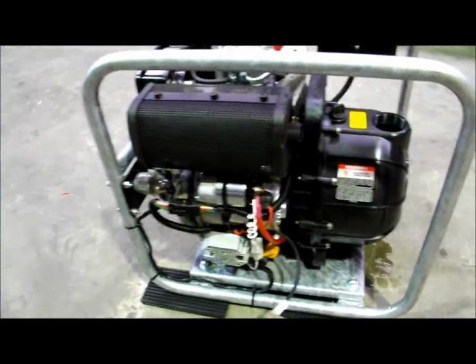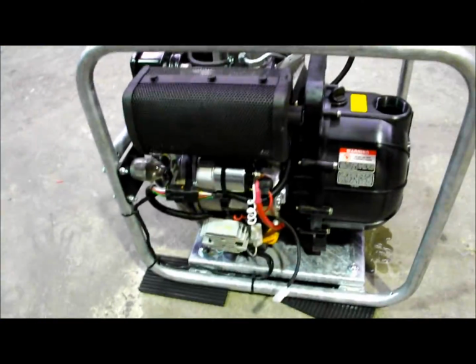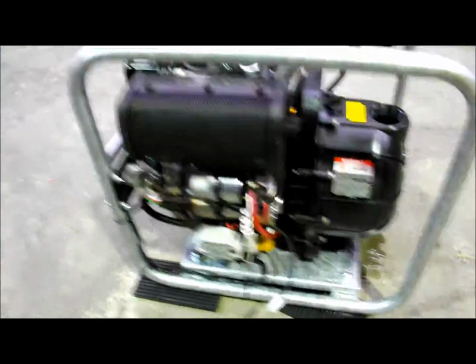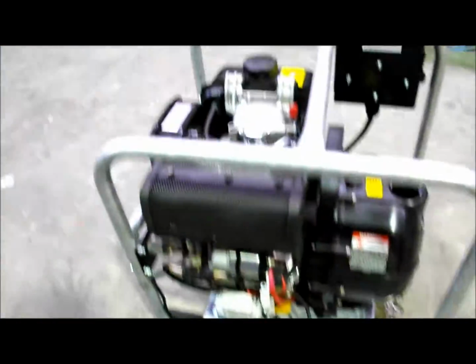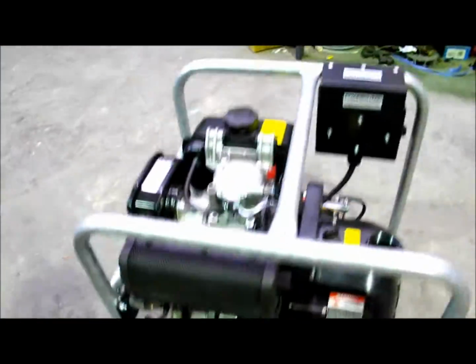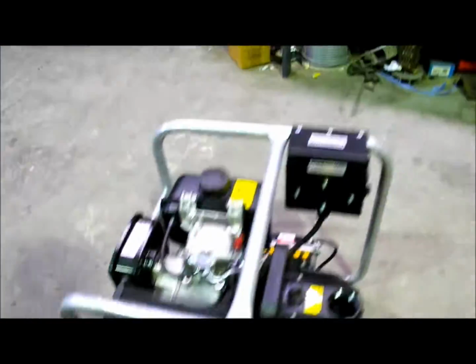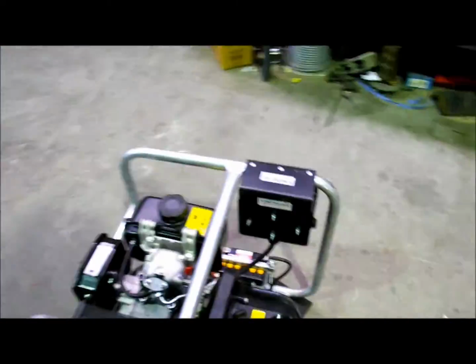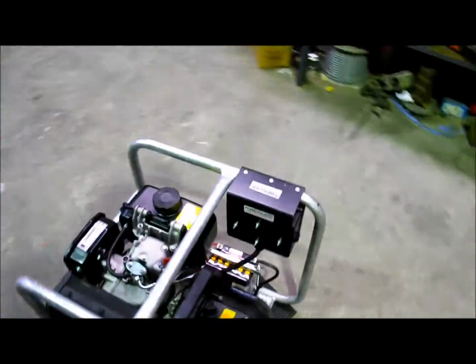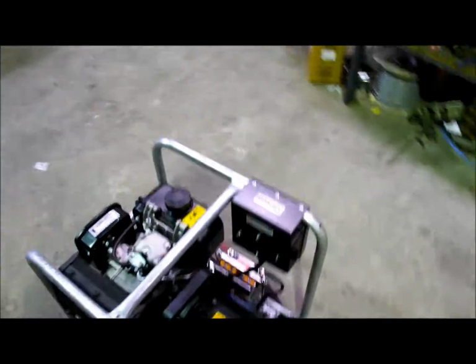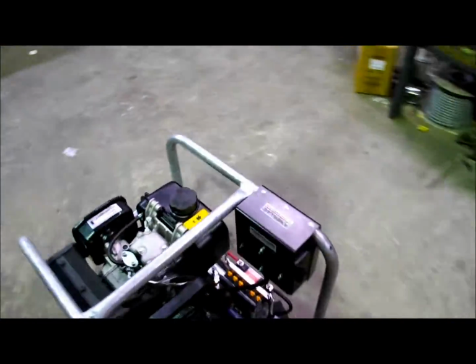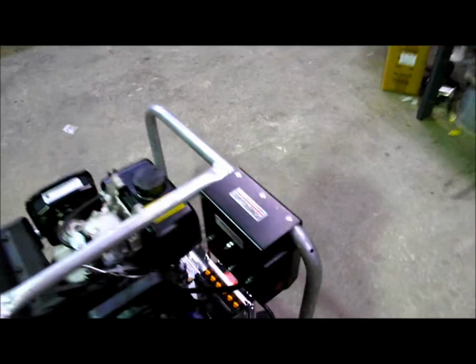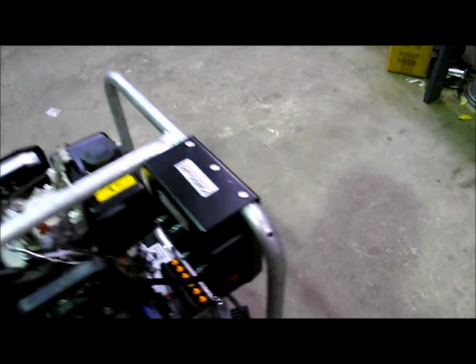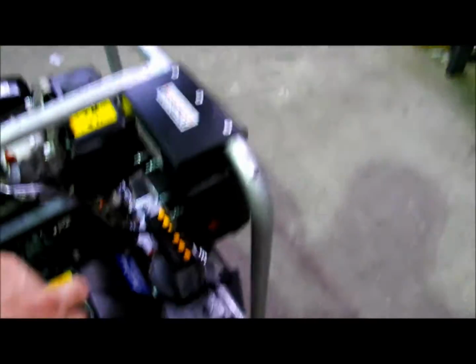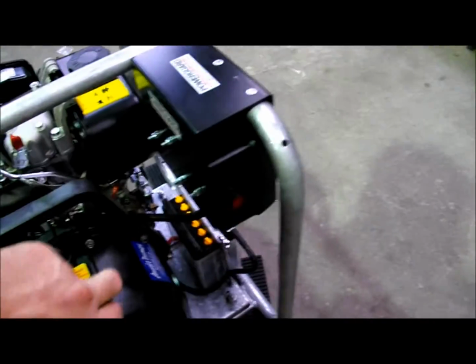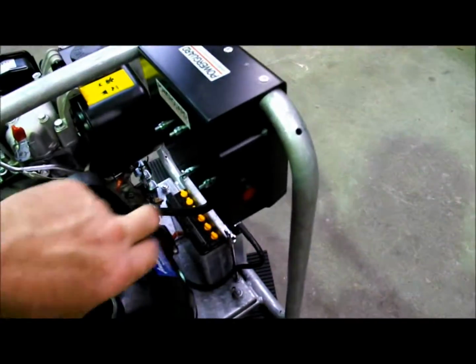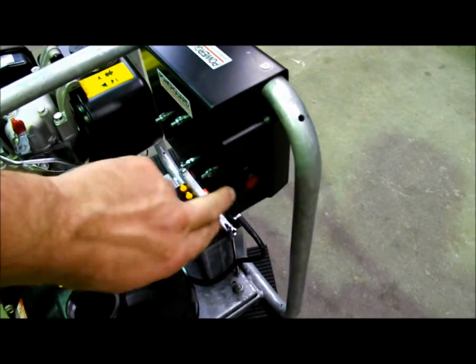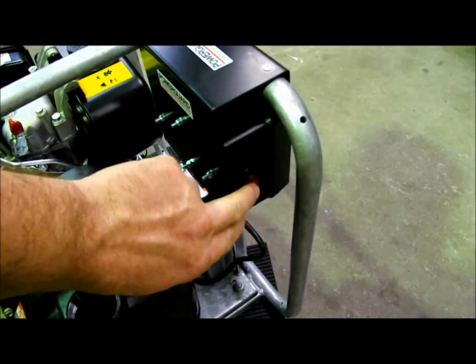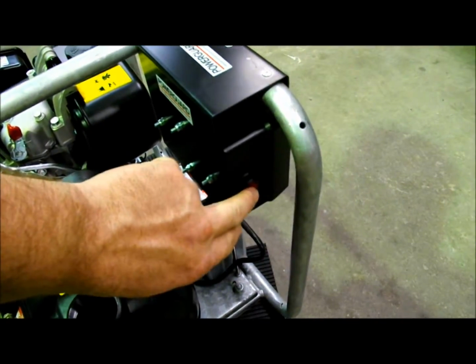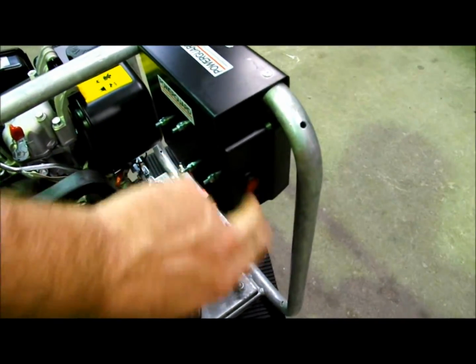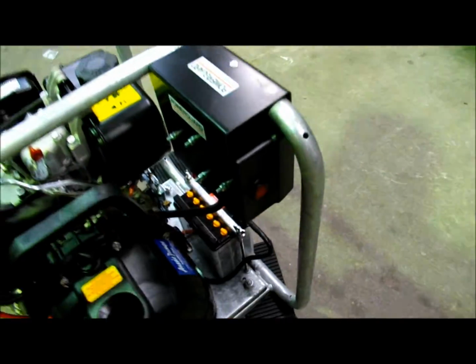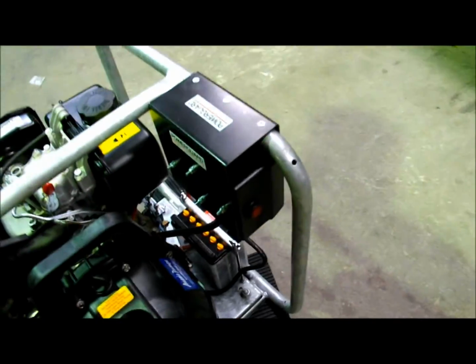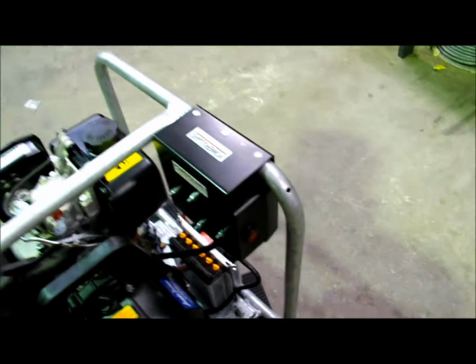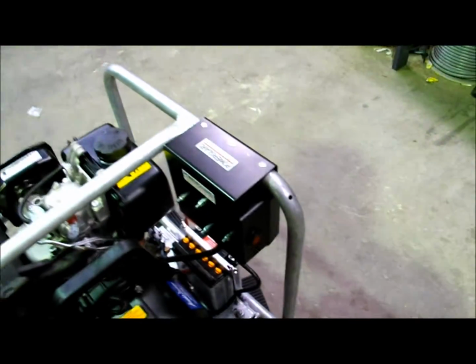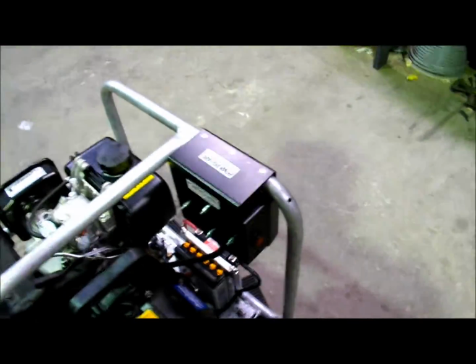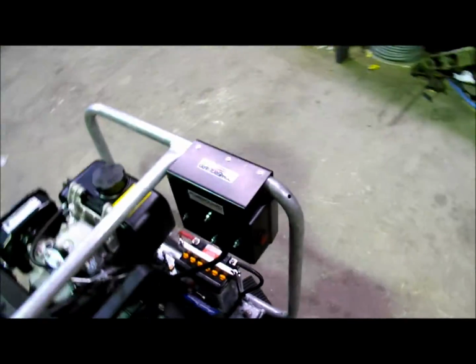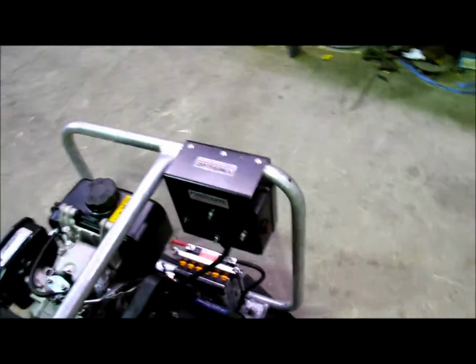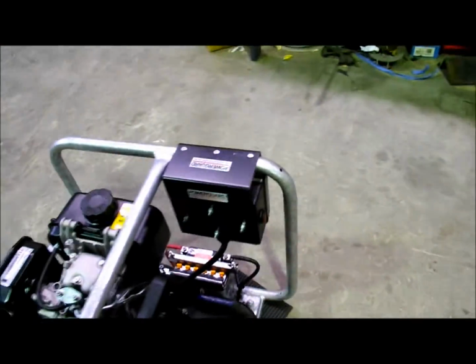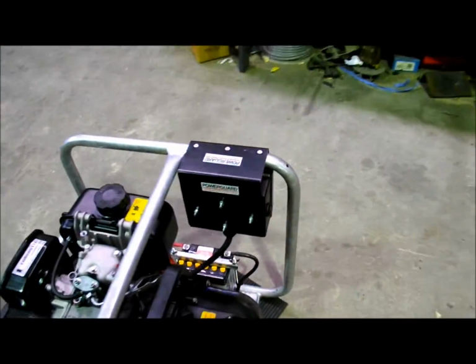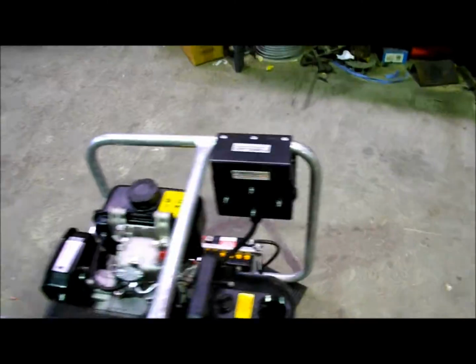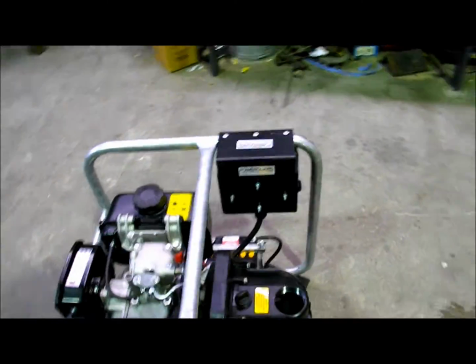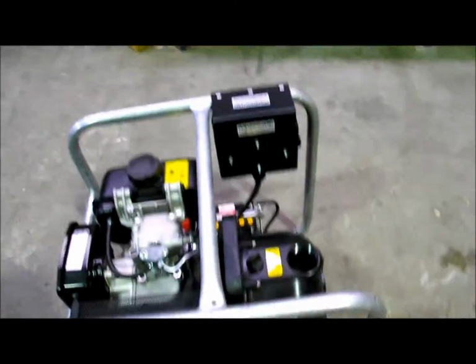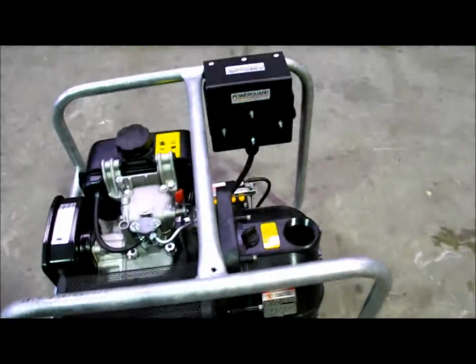I'll just turn the controller on — that's a push-button switch — now that's set and ready to go.